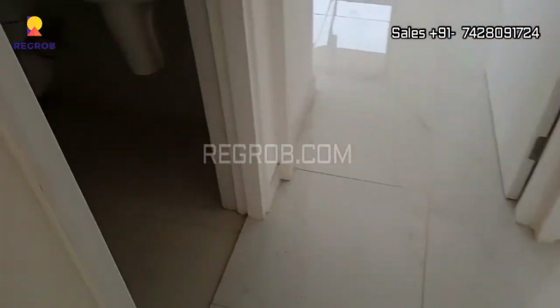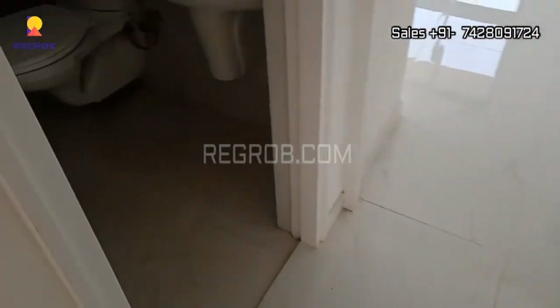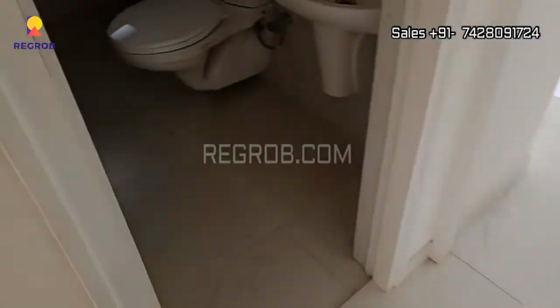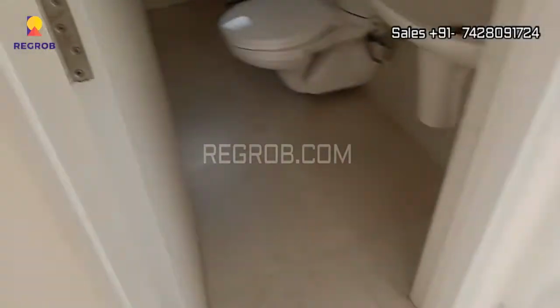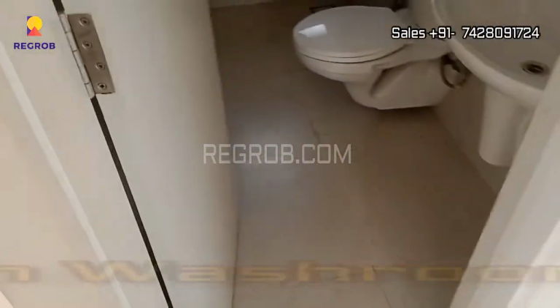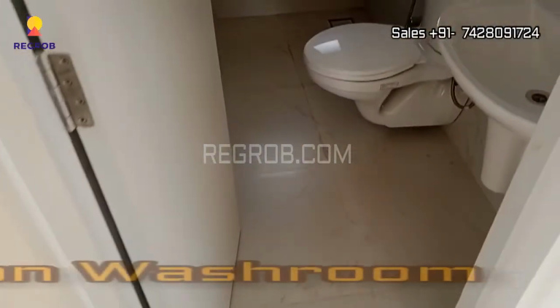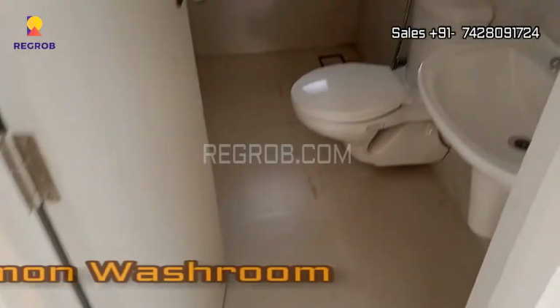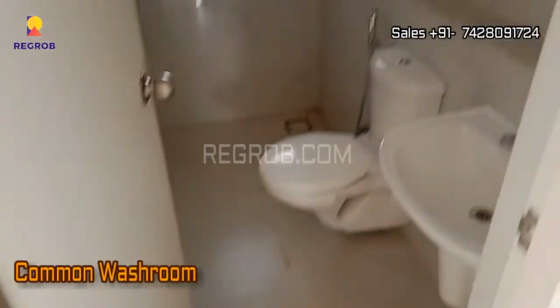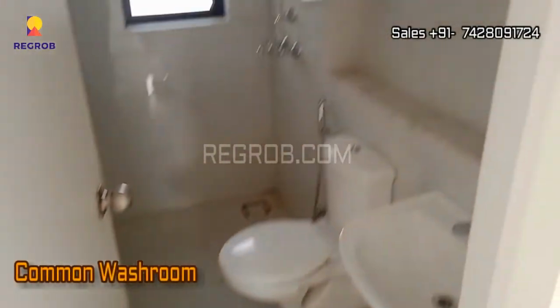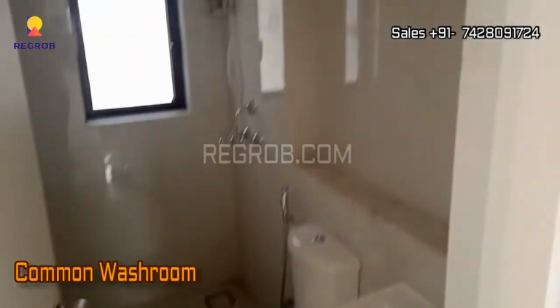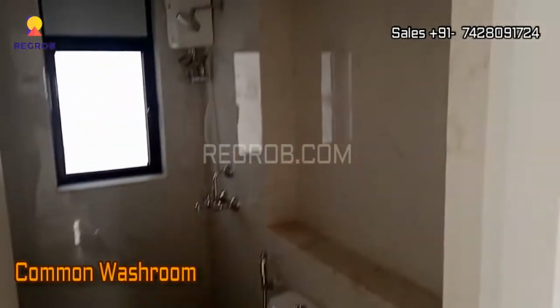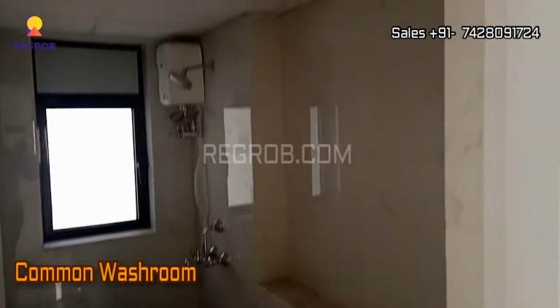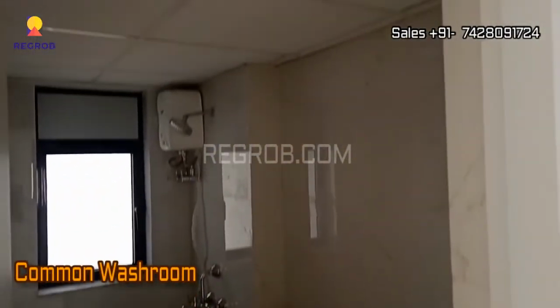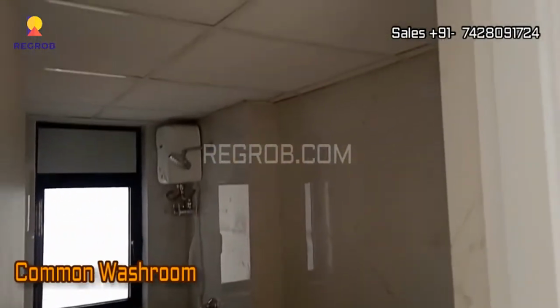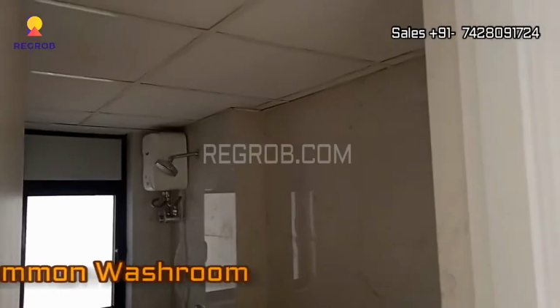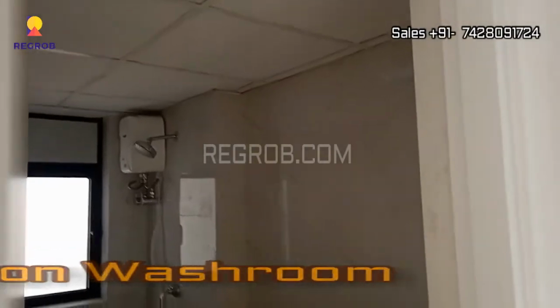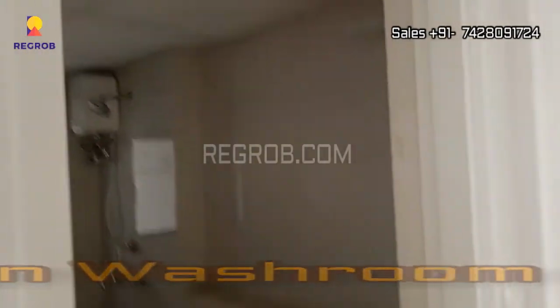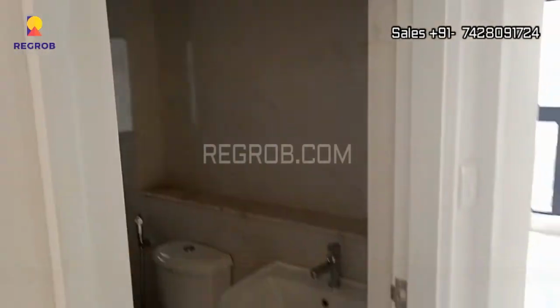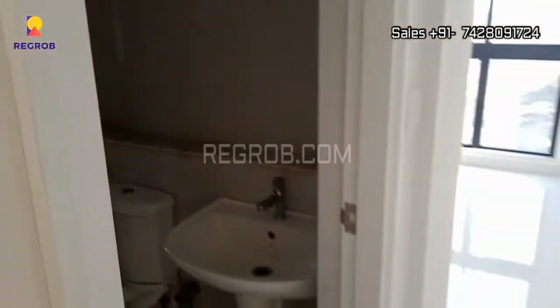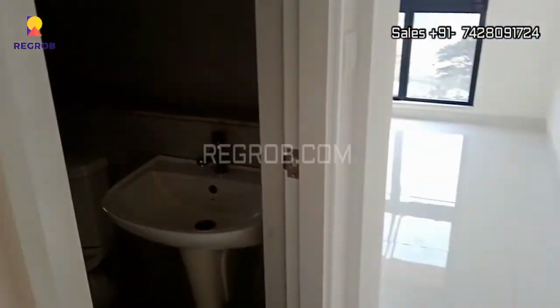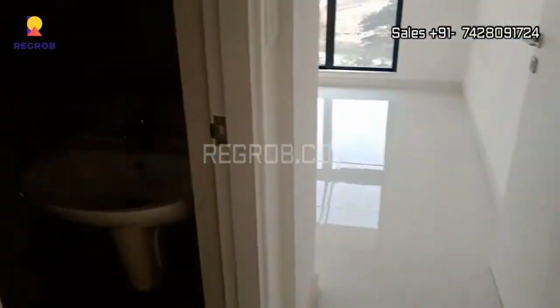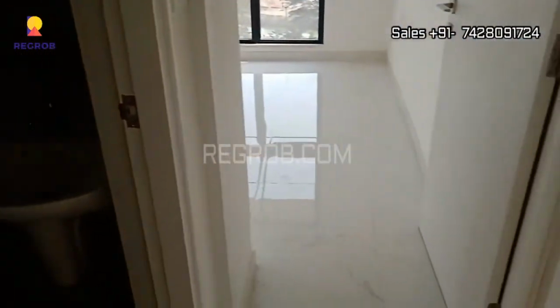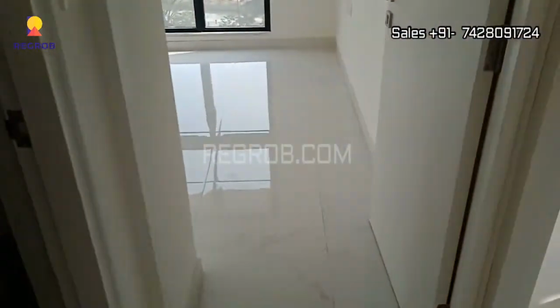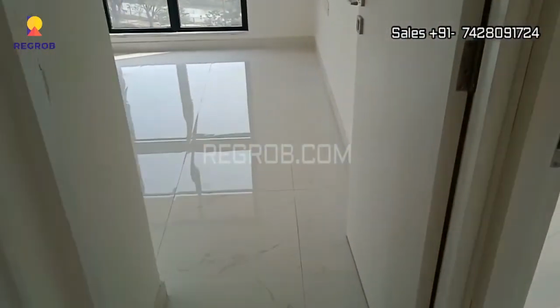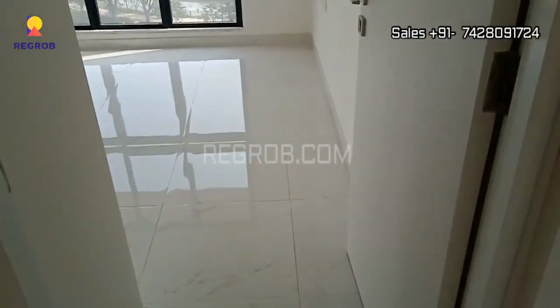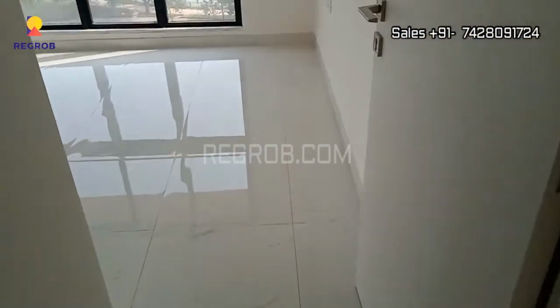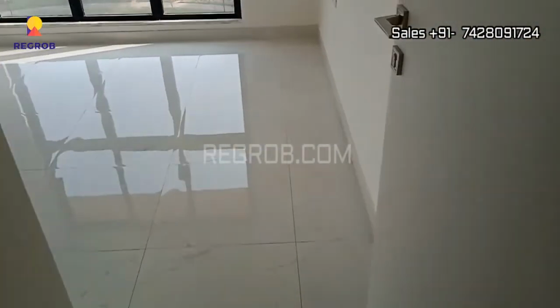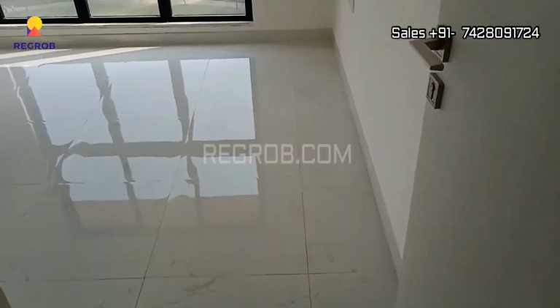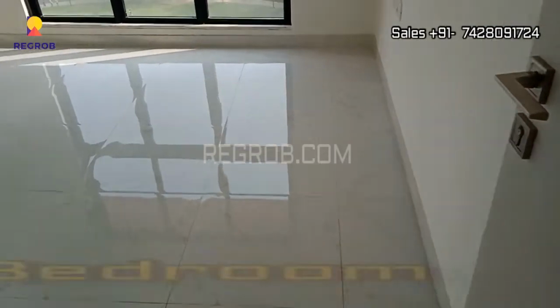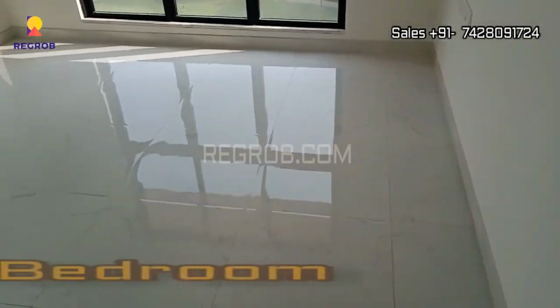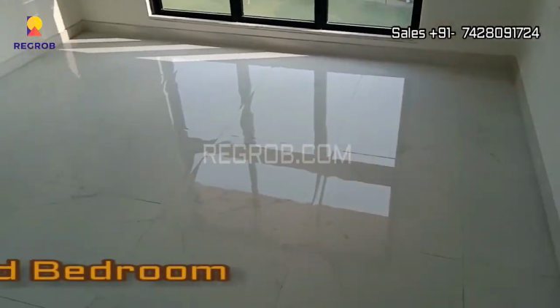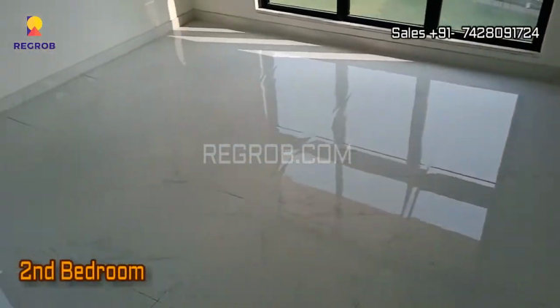And further we have a common washroom, and just next to this here comes the second bedroom of this flat.